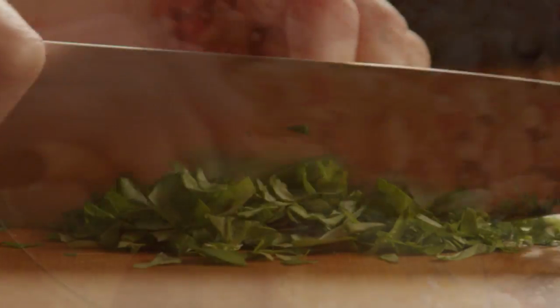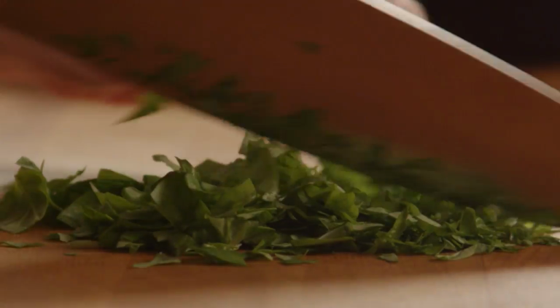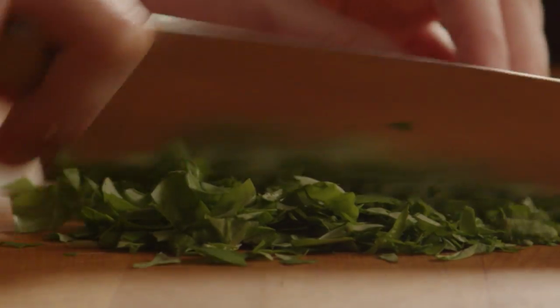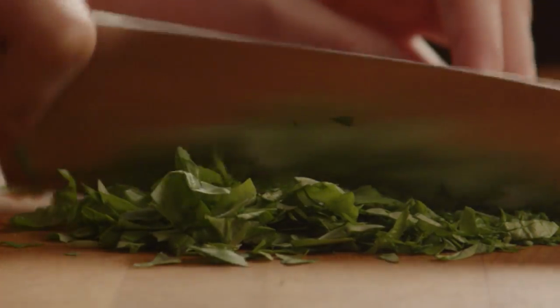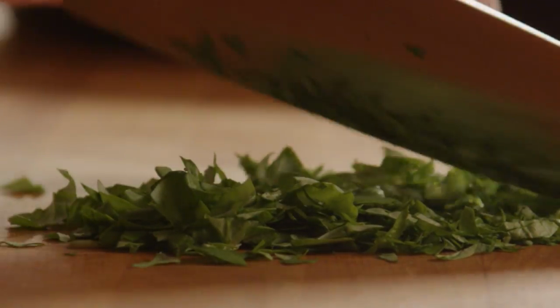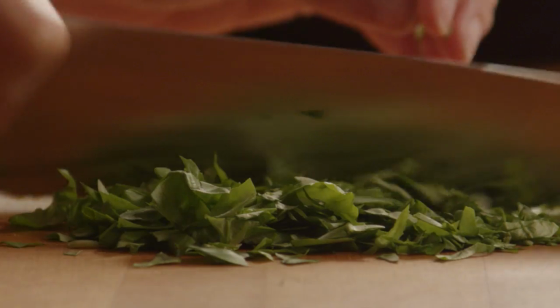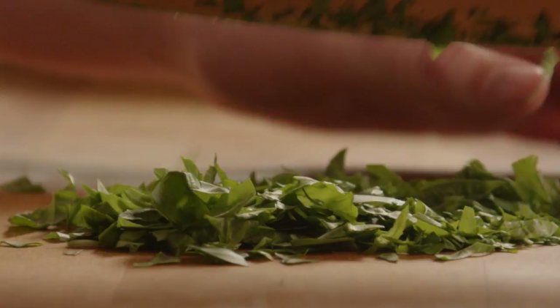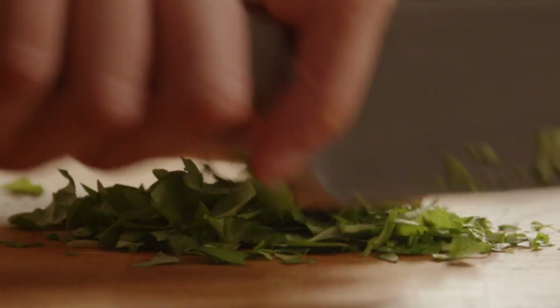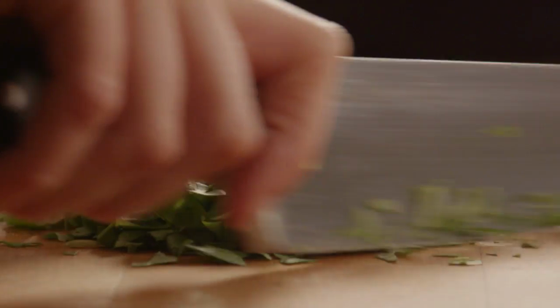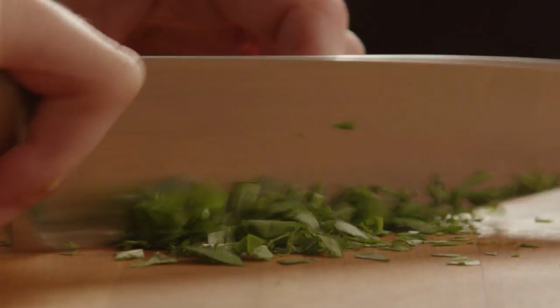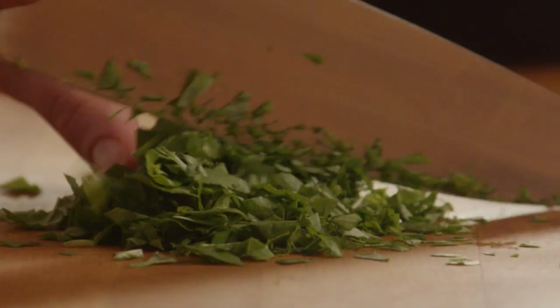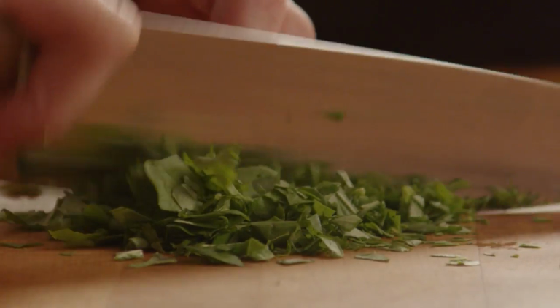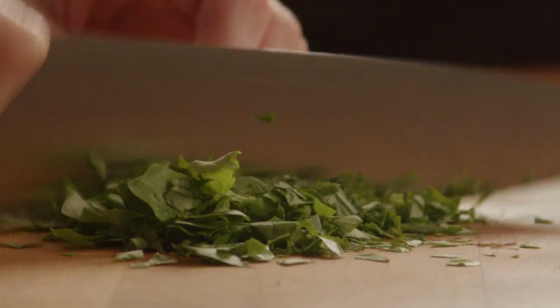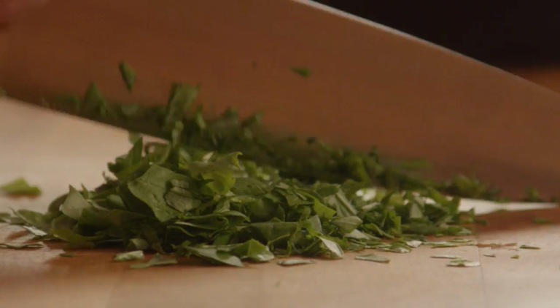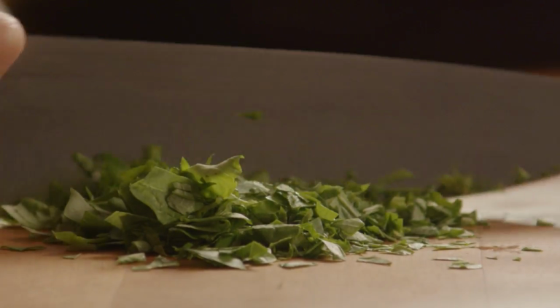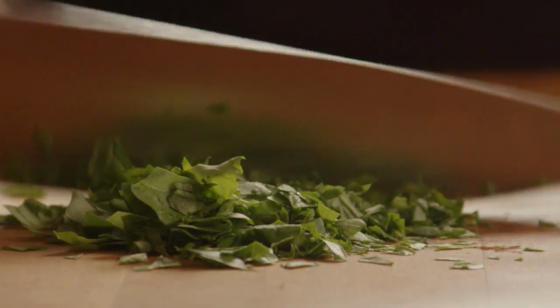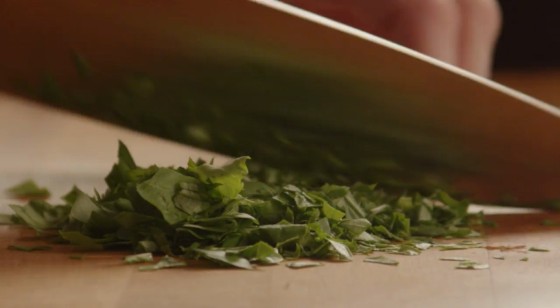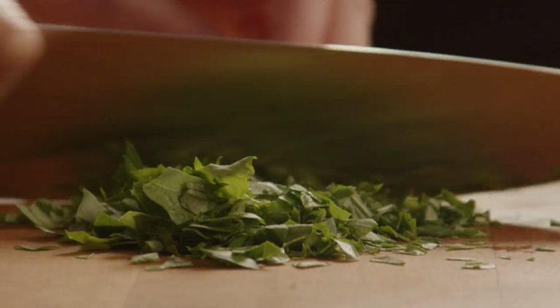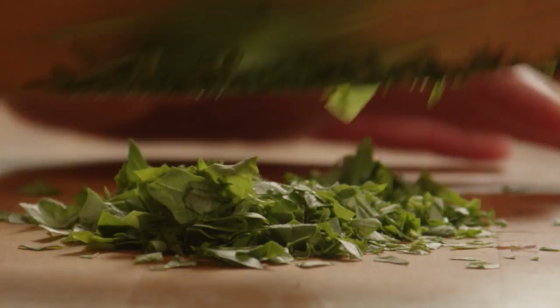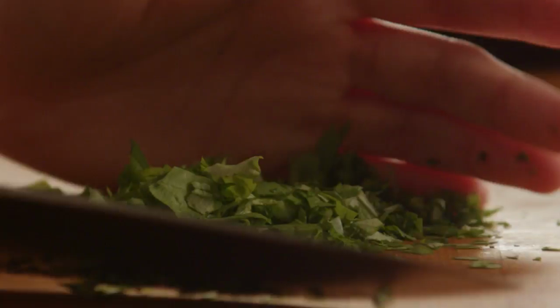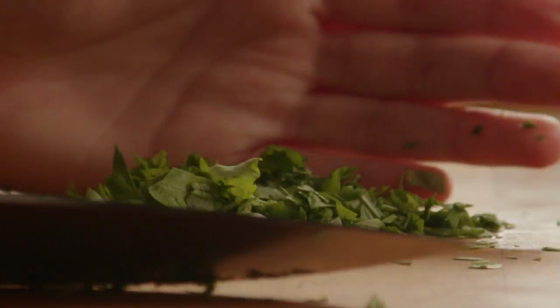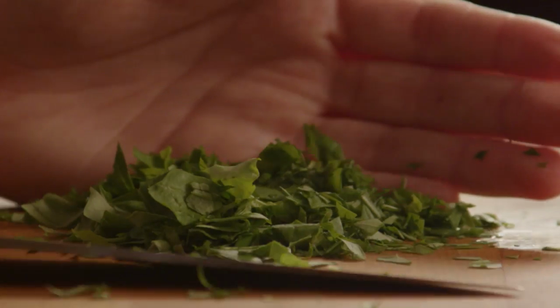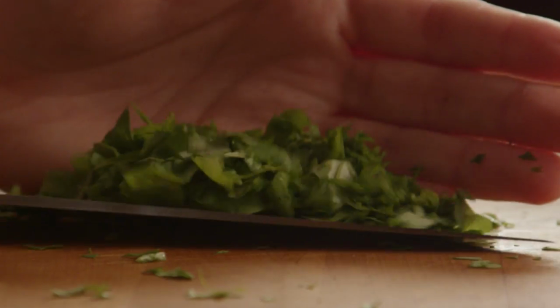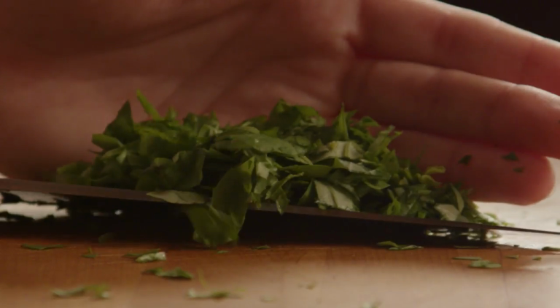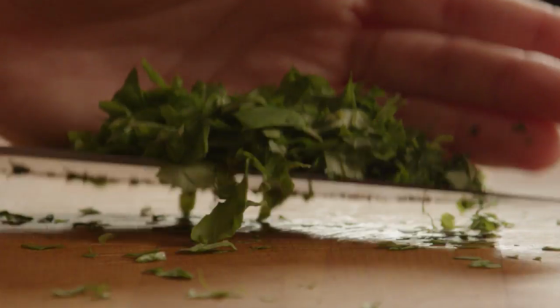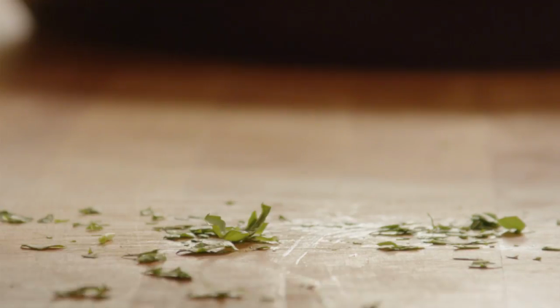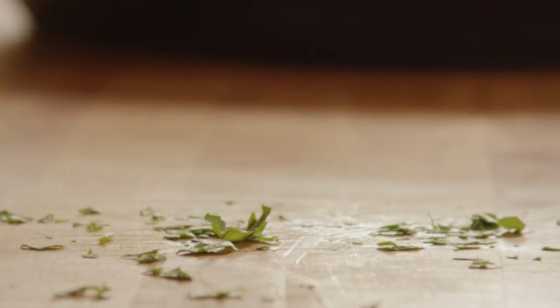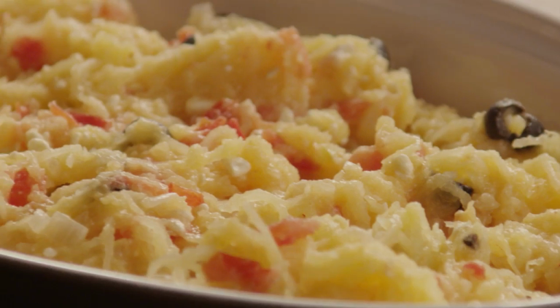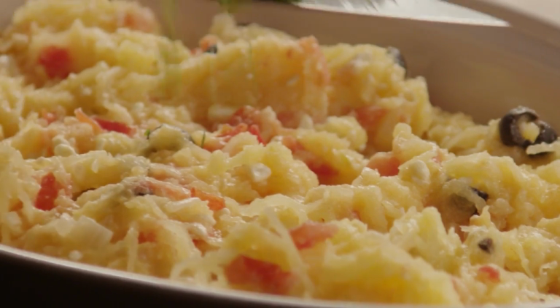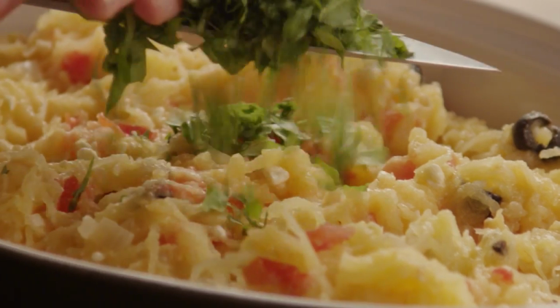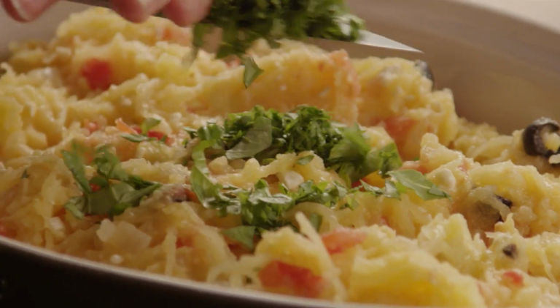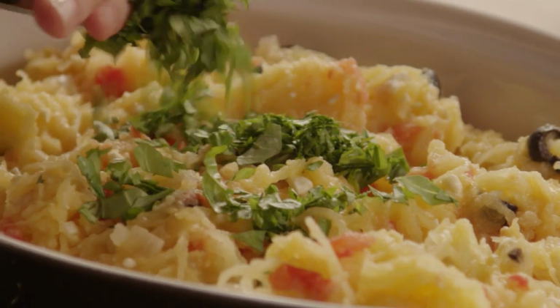Just before serving, chop enough basil to make two tablespoons and toss it with the squash.